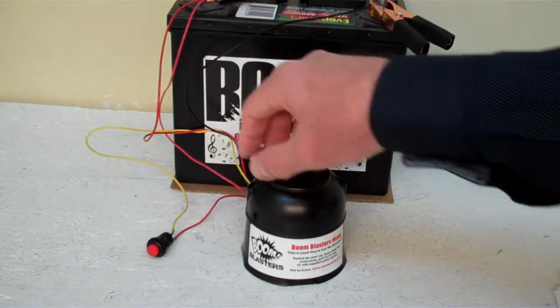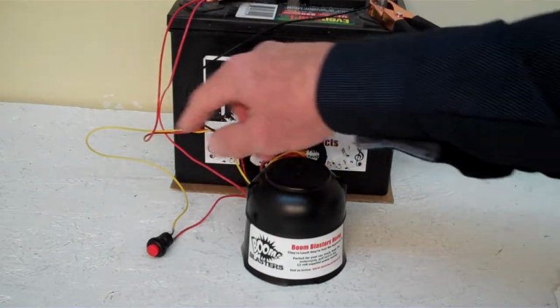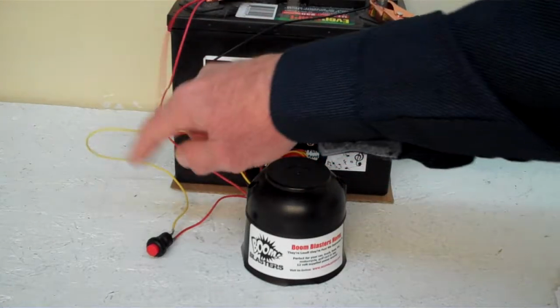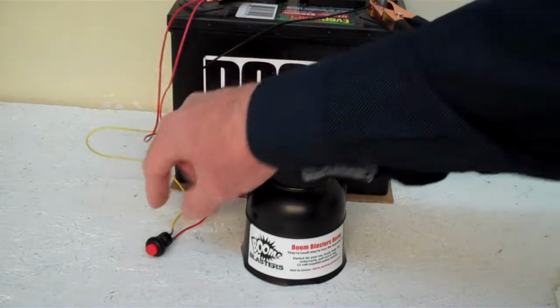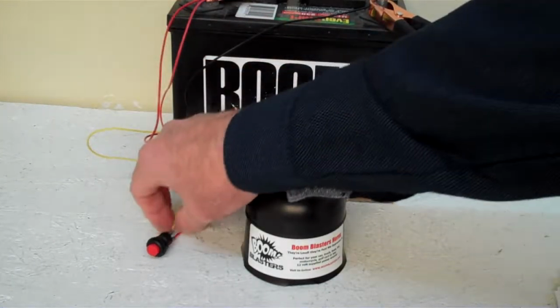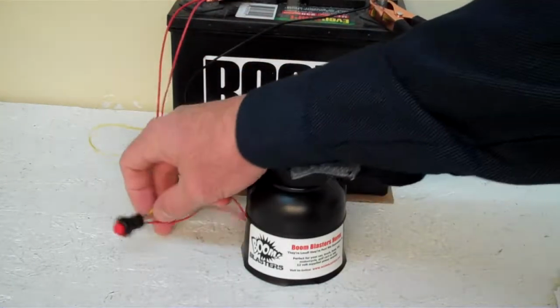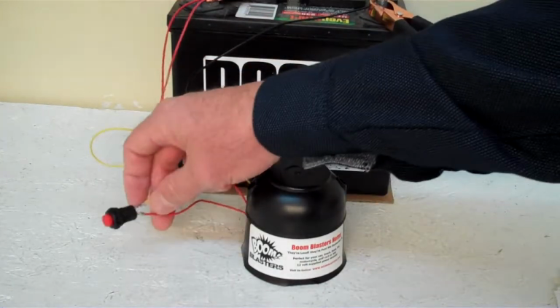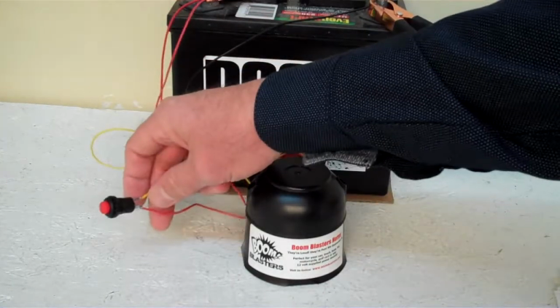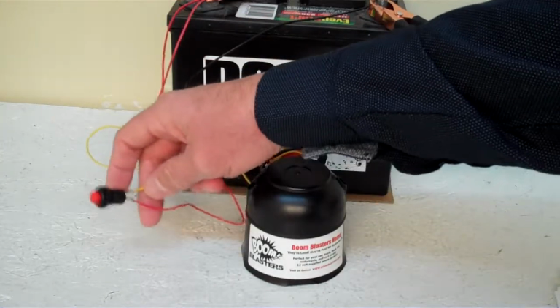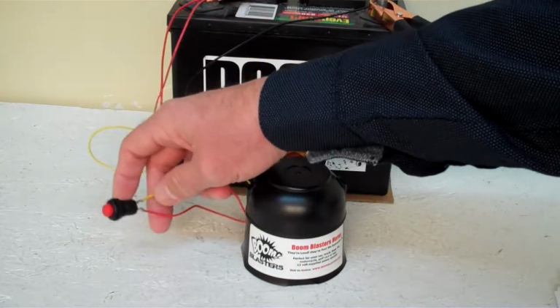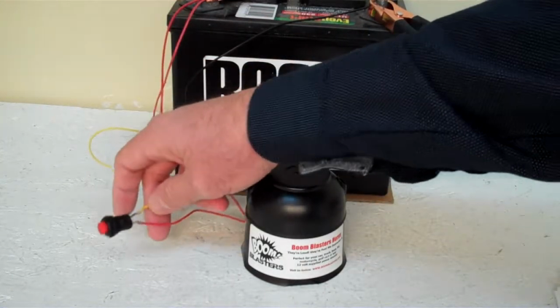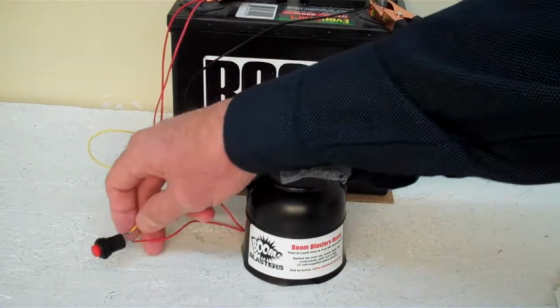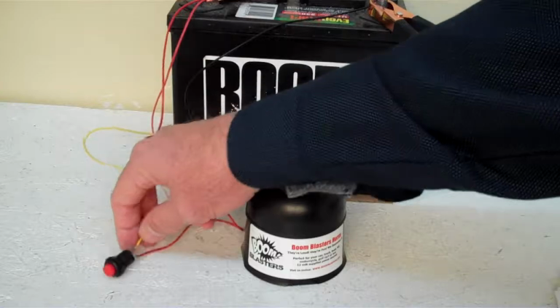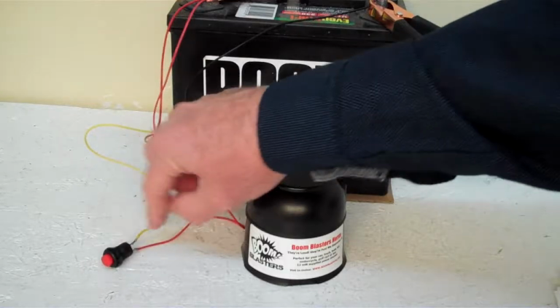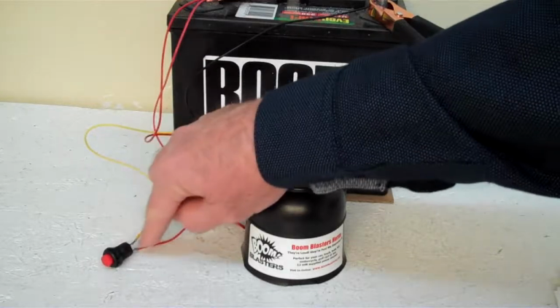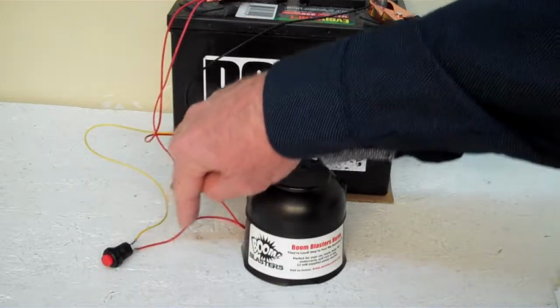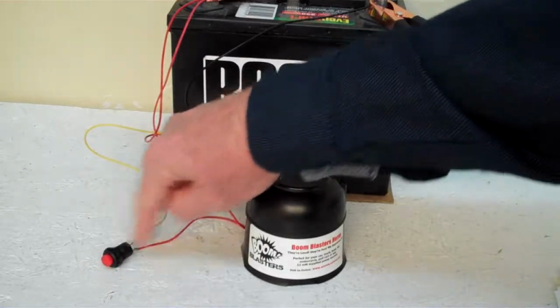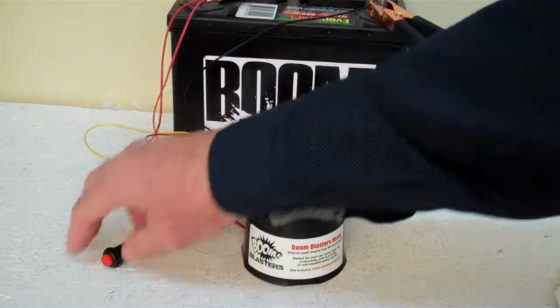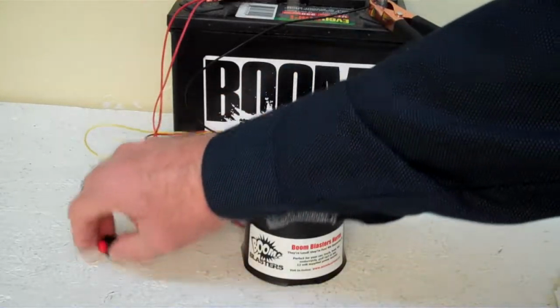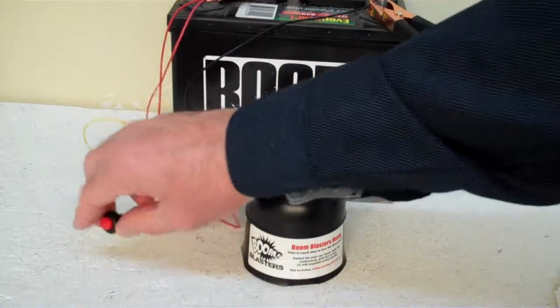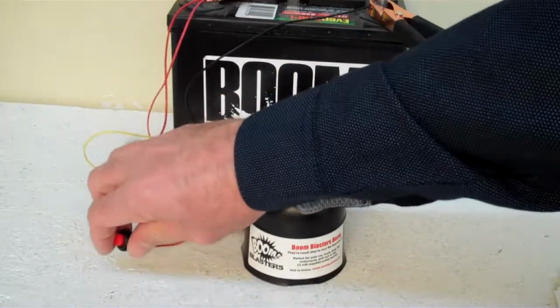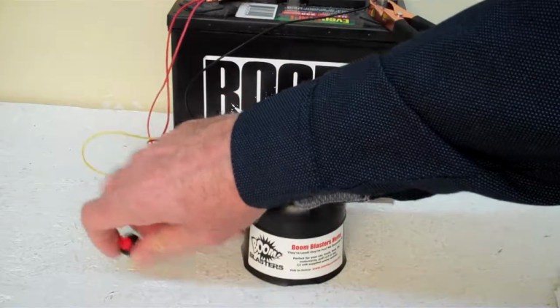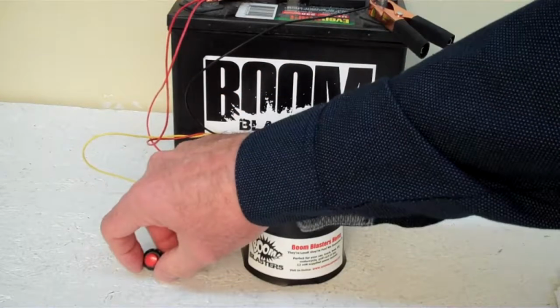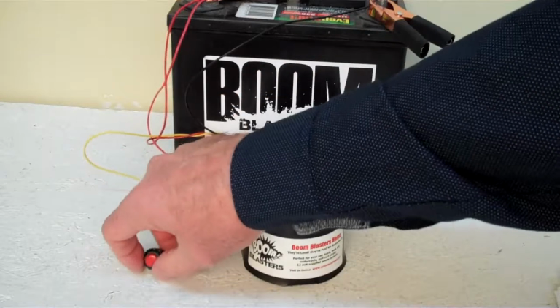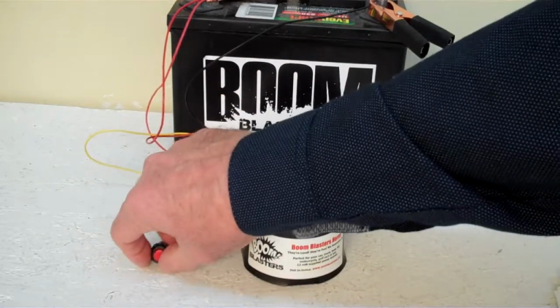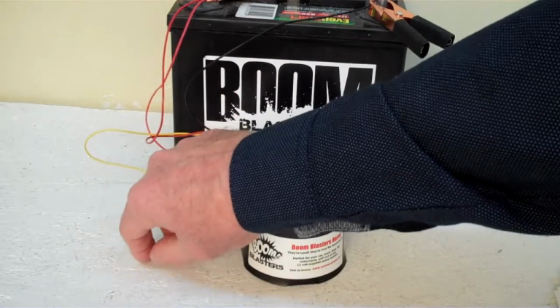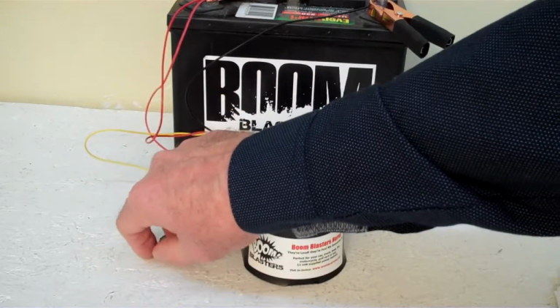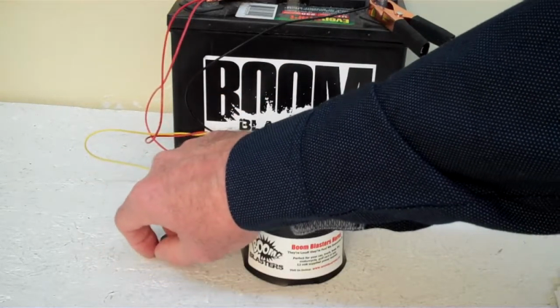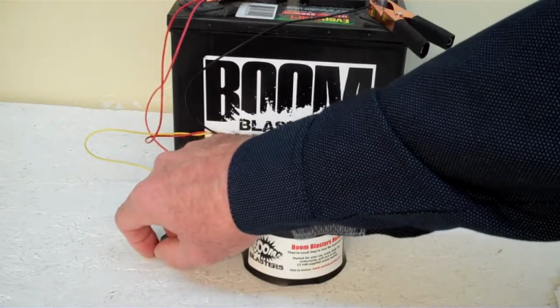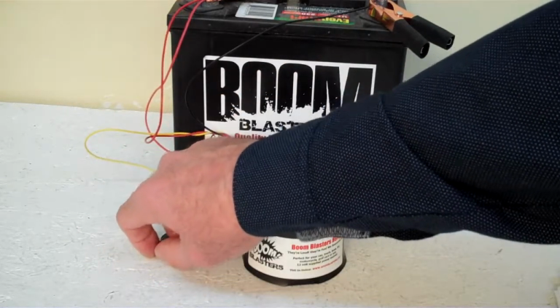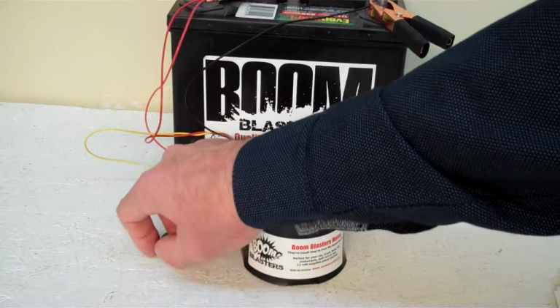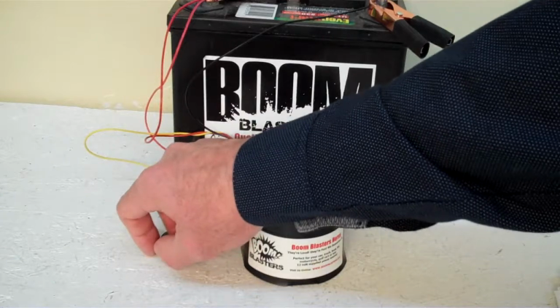Then you just run your yellow wire to one side of the button, which is included, and you simply just run another 12 volt wire to the other side of the button and you're good to go. So this is our Cartoon Bubbles Sounds Car Horn.